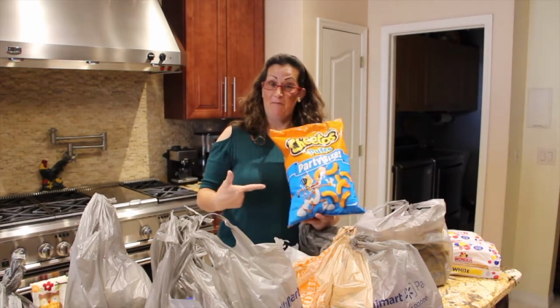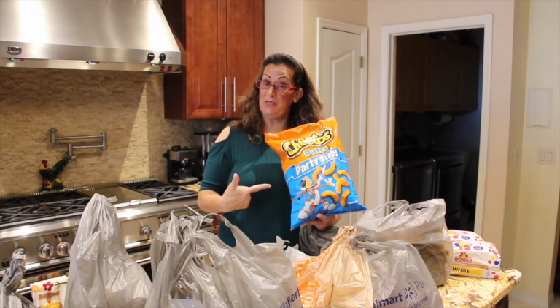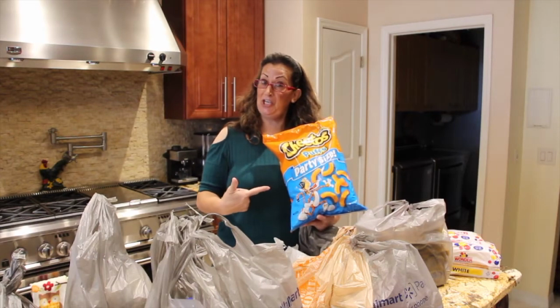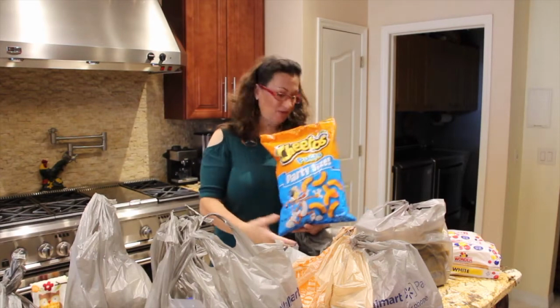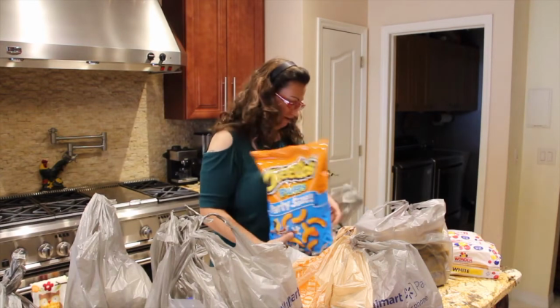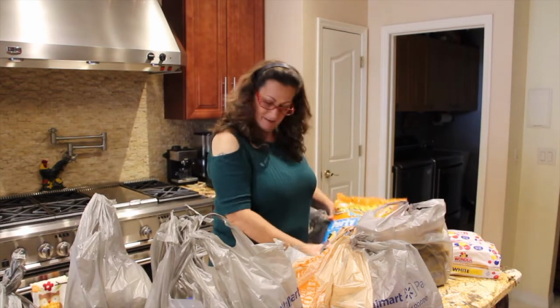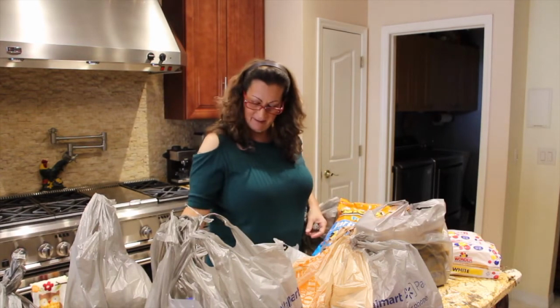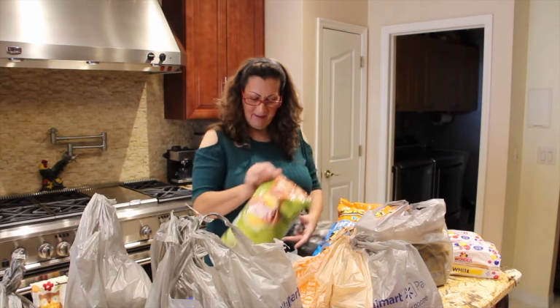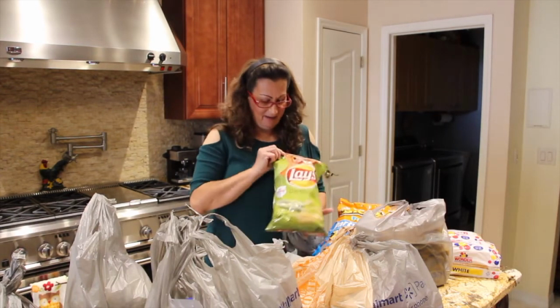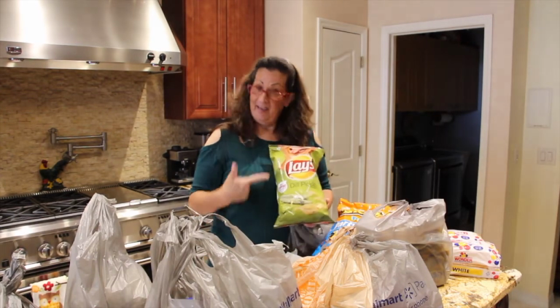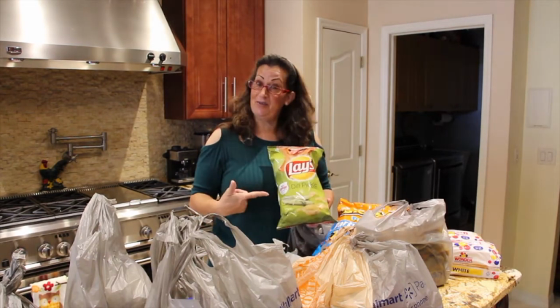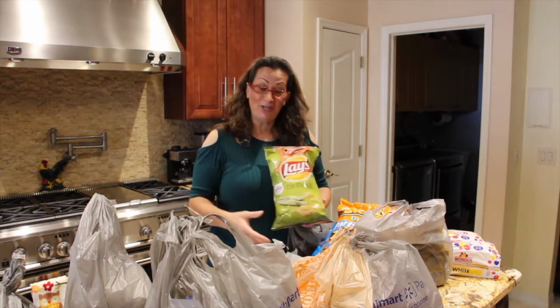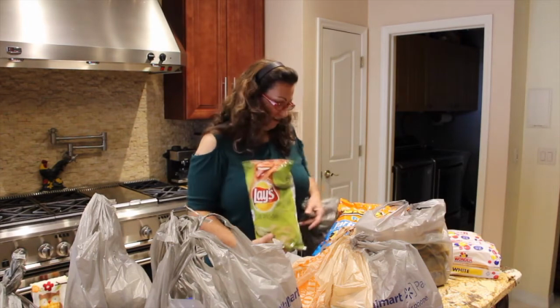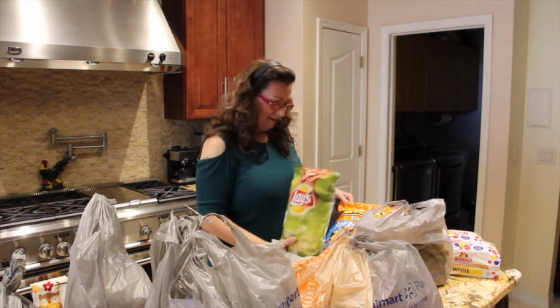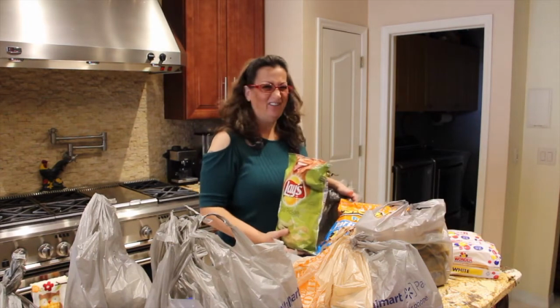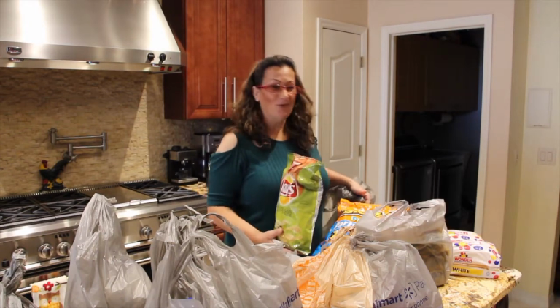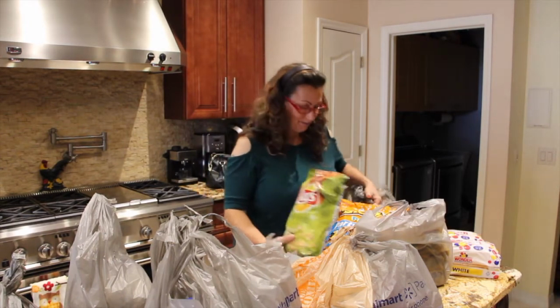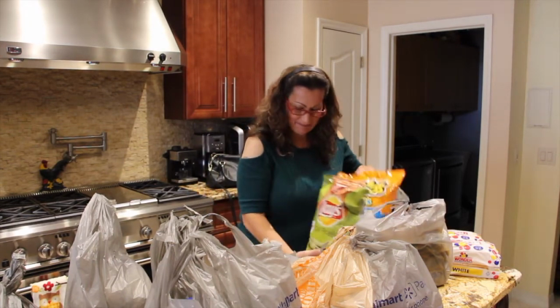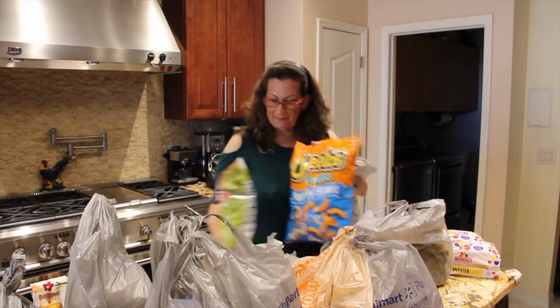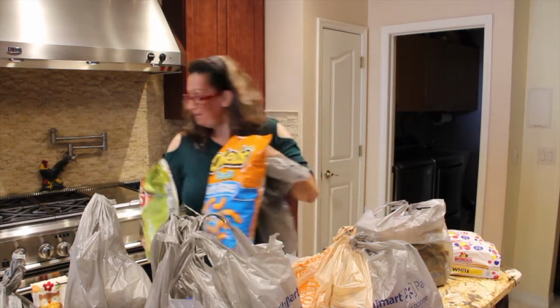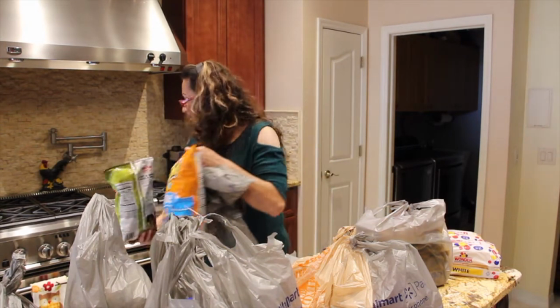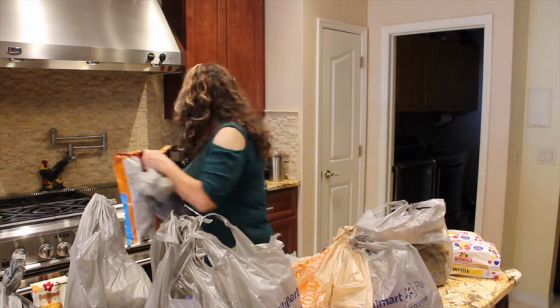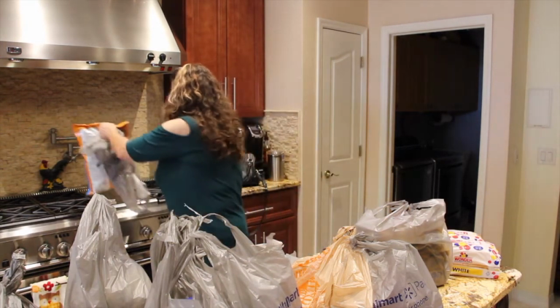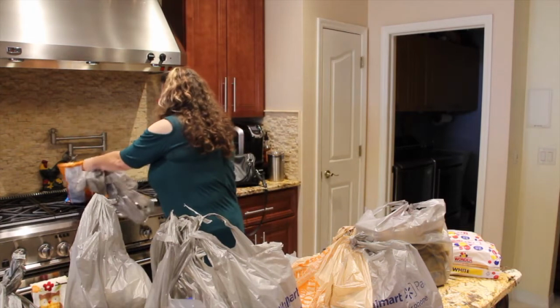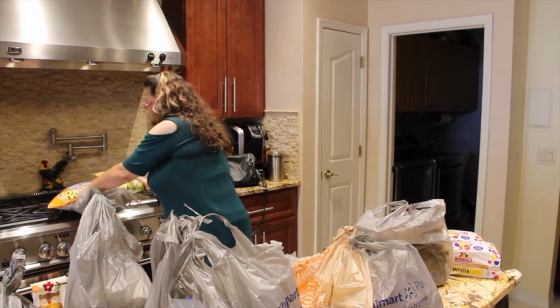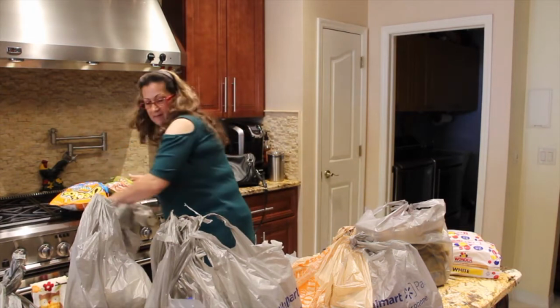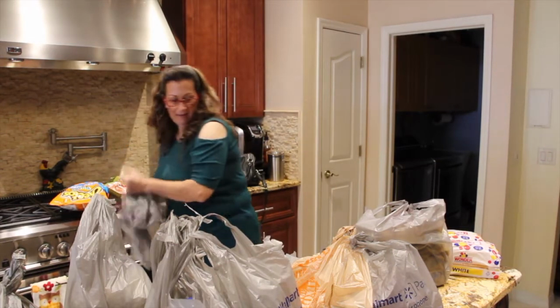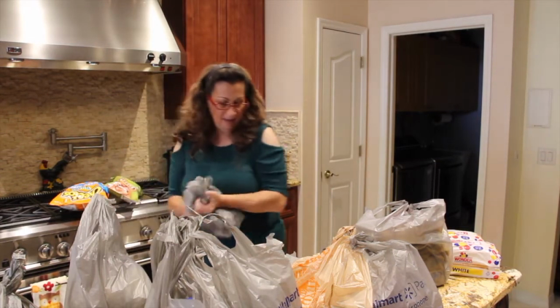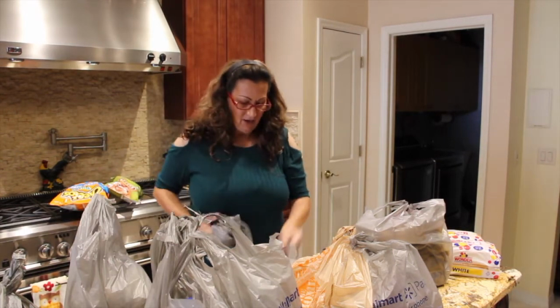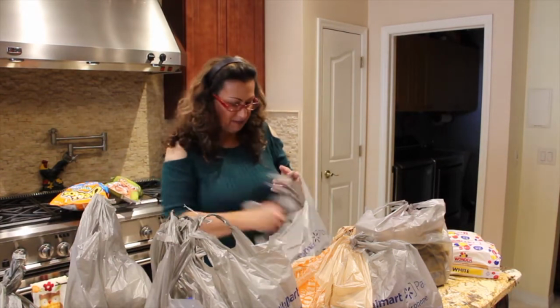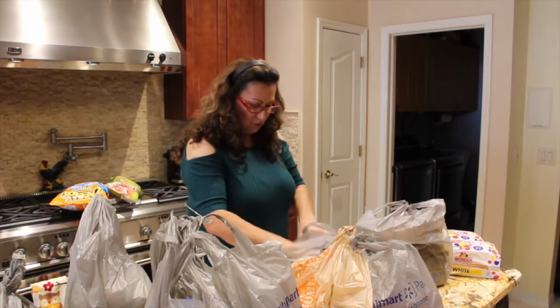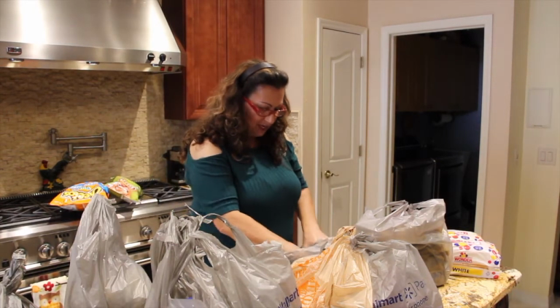My husband's Cheetos and his pickle chips. I don't like either one of them.